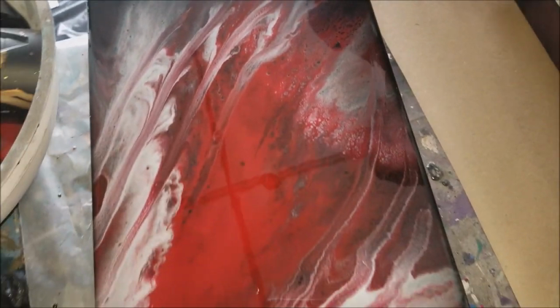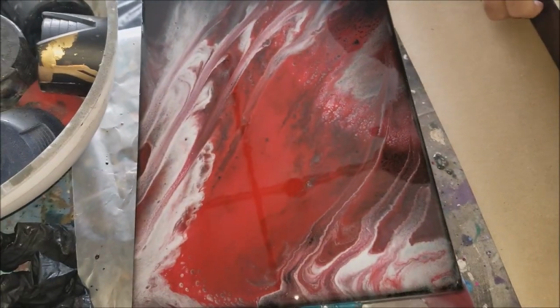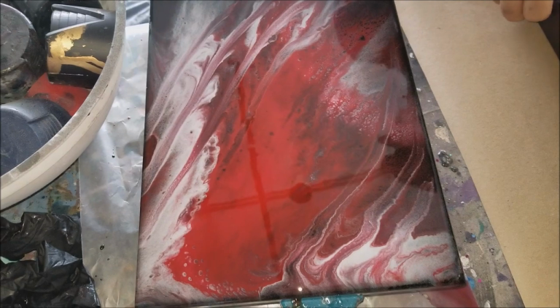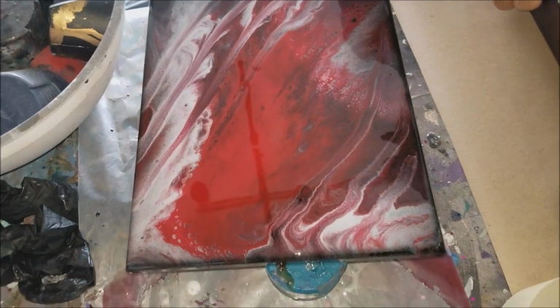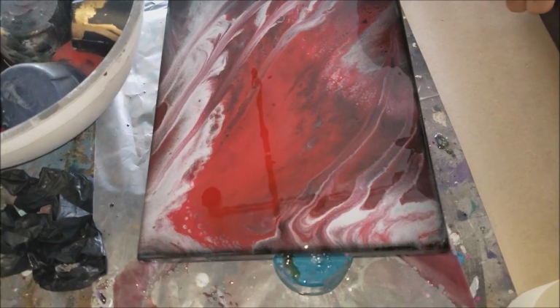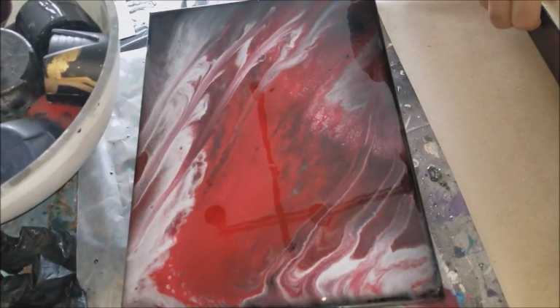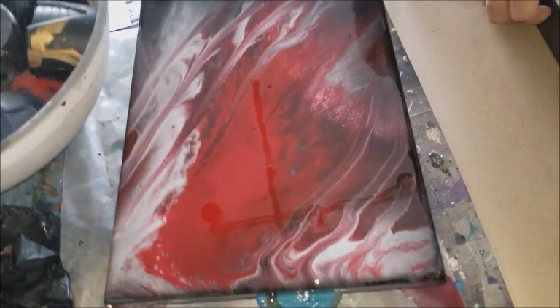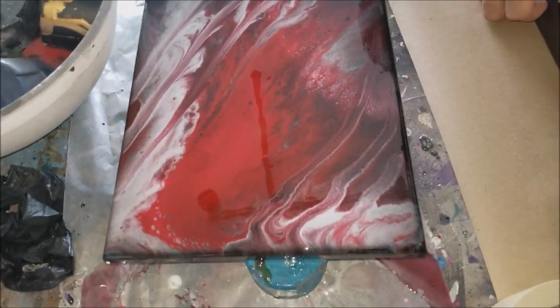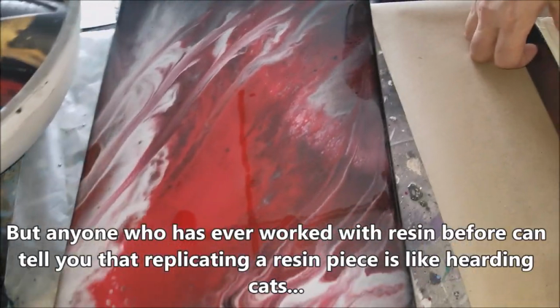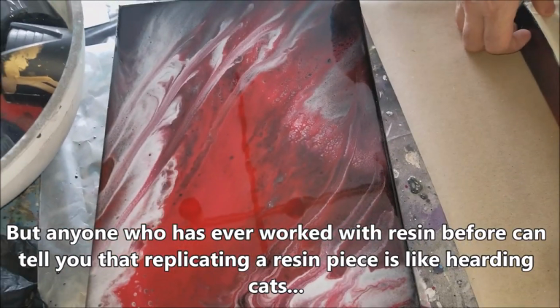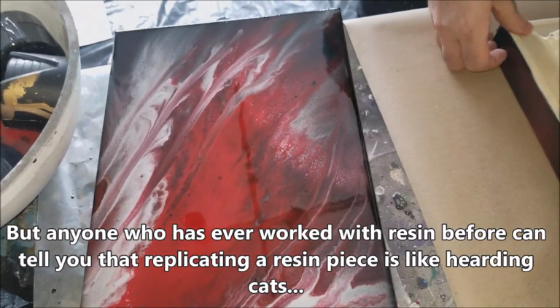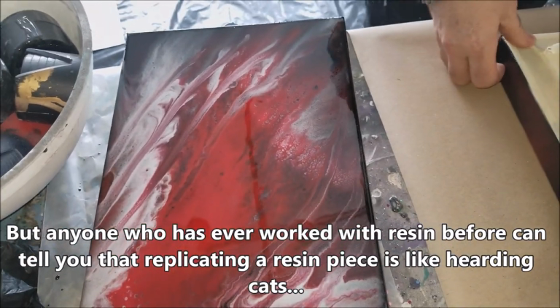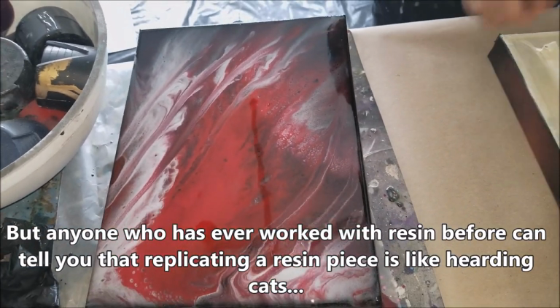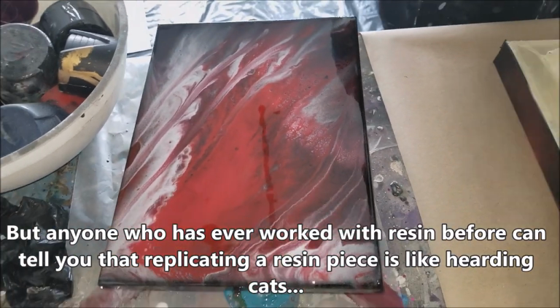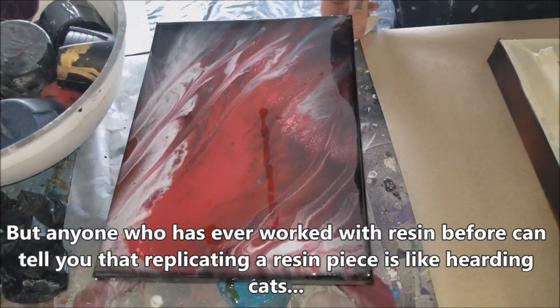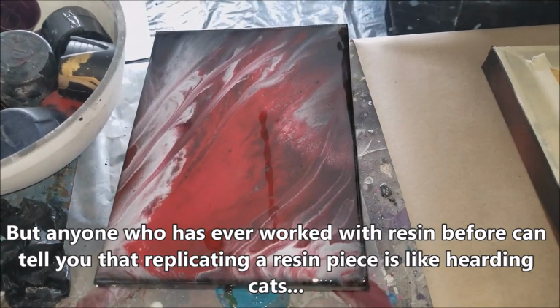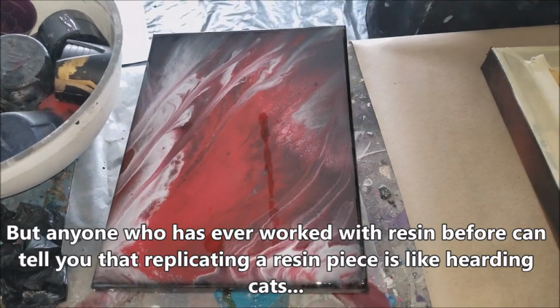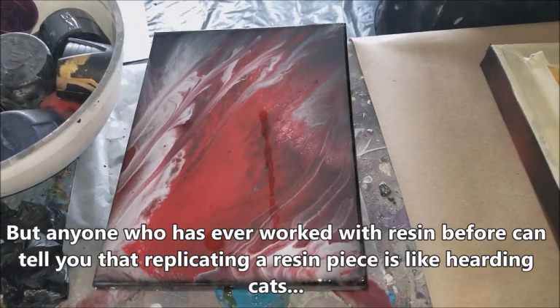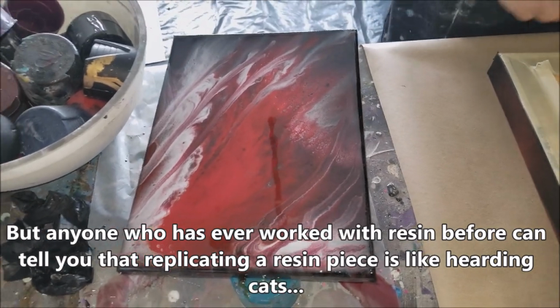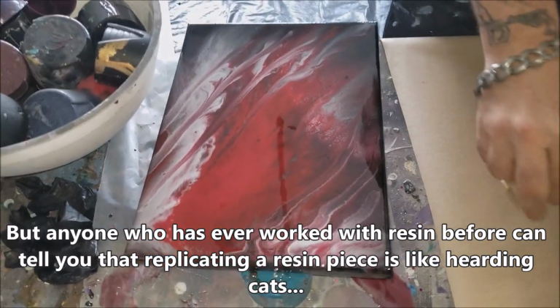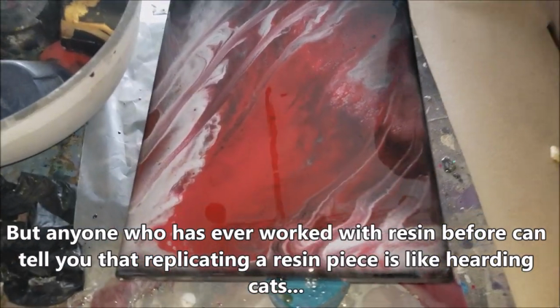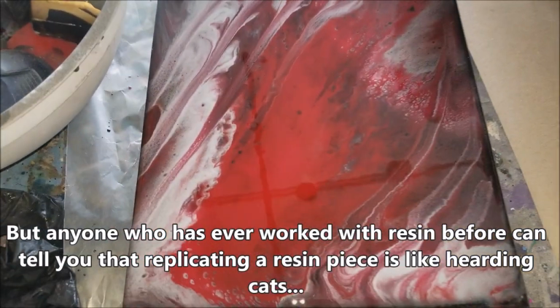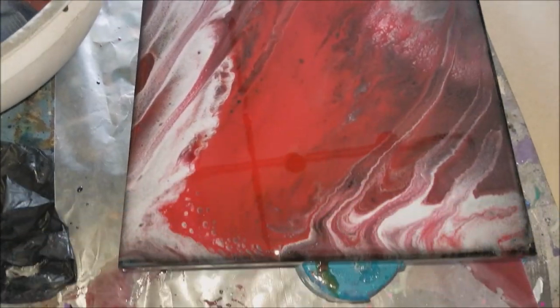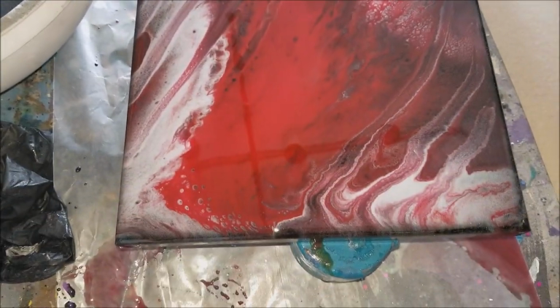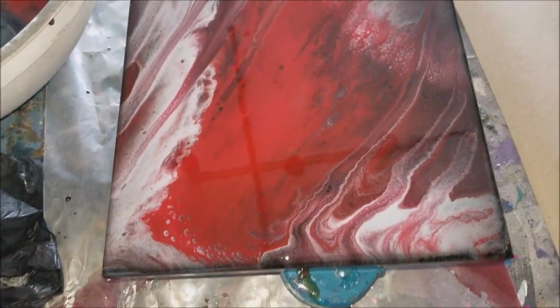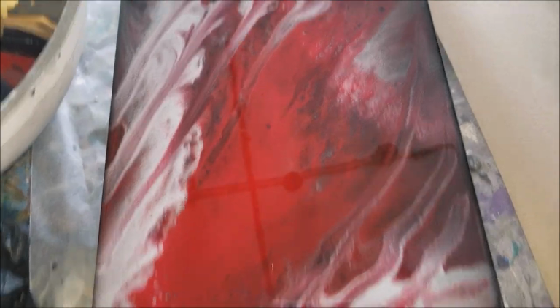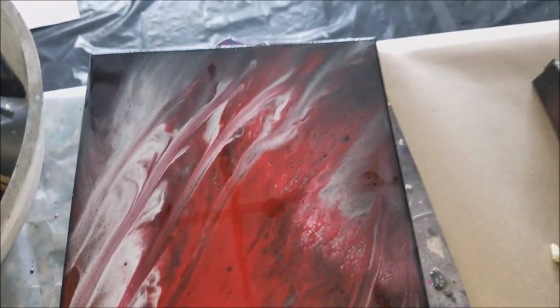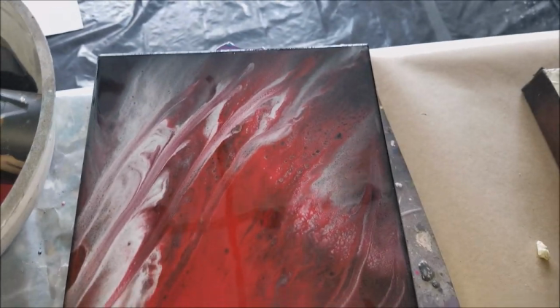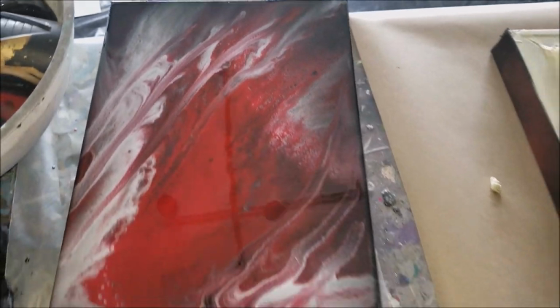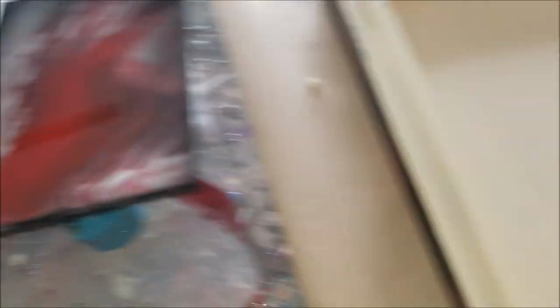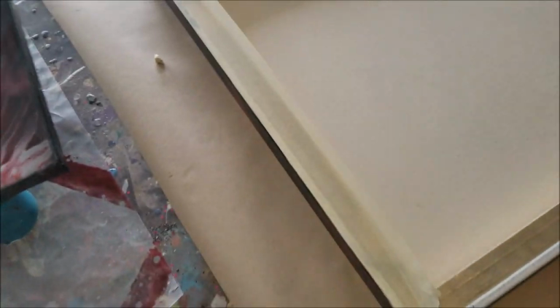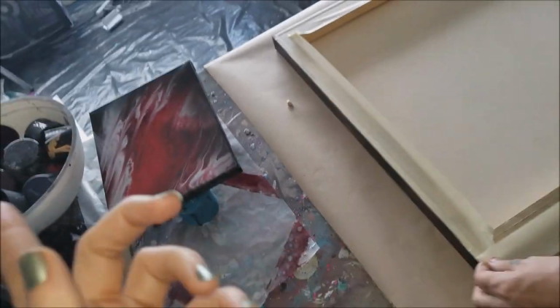We did a test, obviously, and Bea didn't really like it, so he kind of just ran his fingers through it. Then we set it on a slant, and it turned out like this, and the client liked the test.